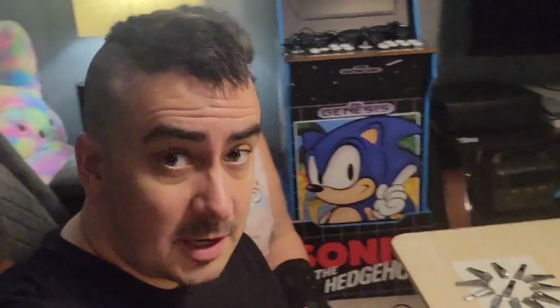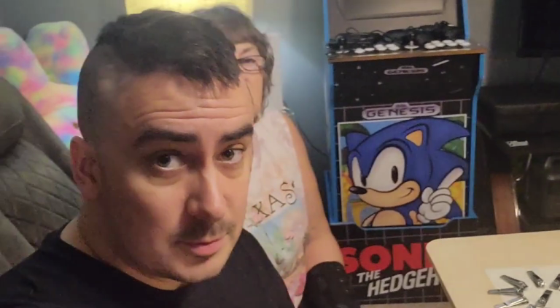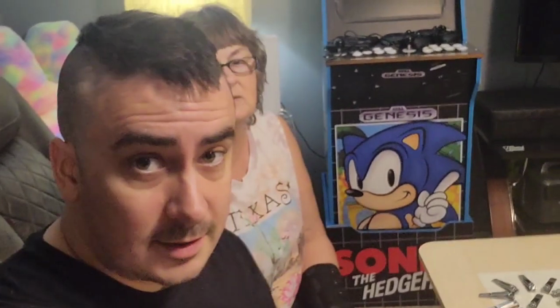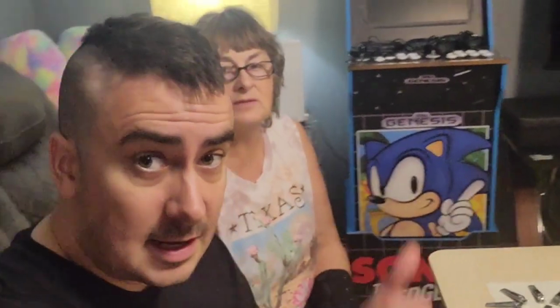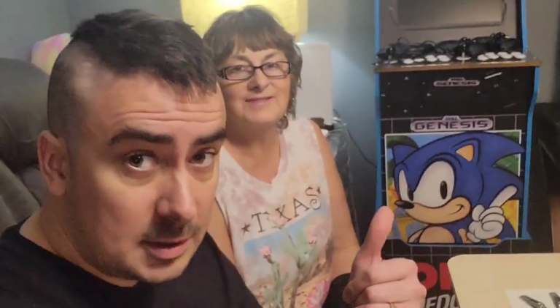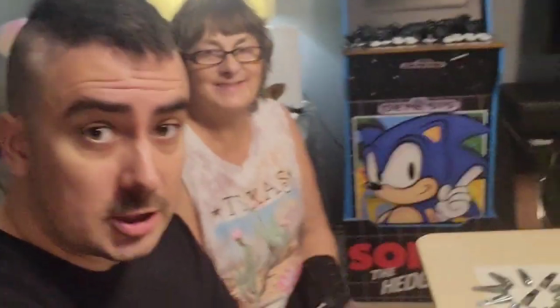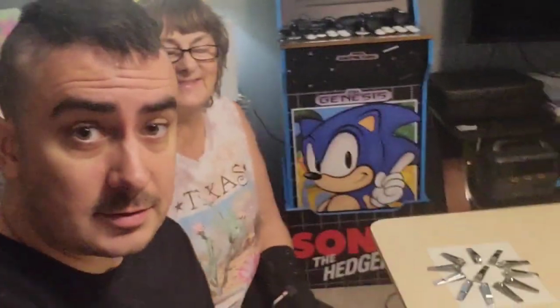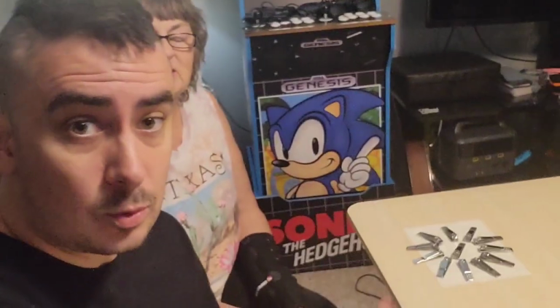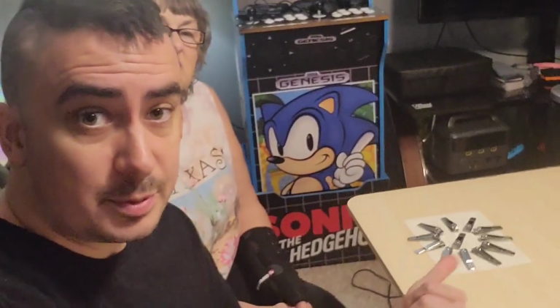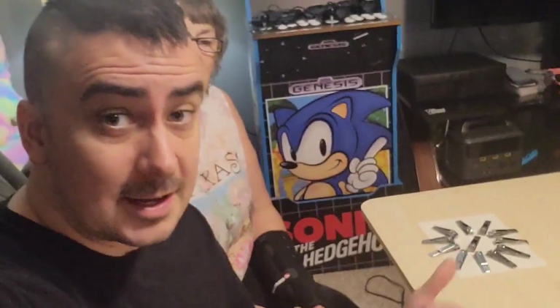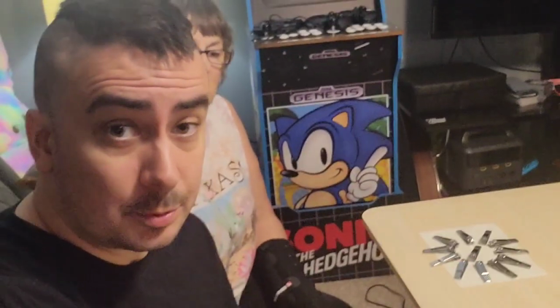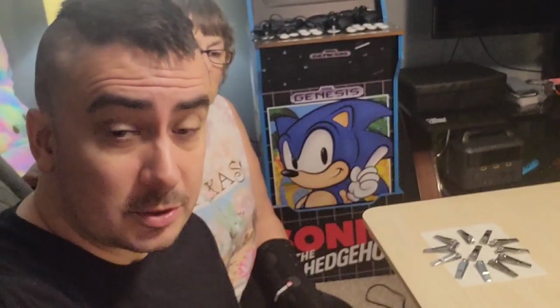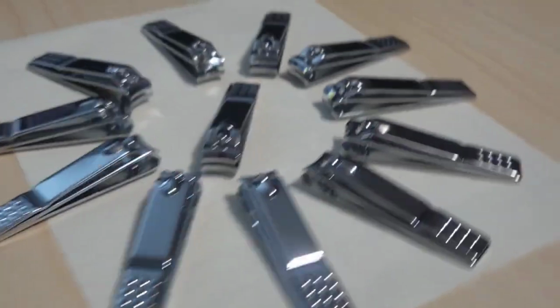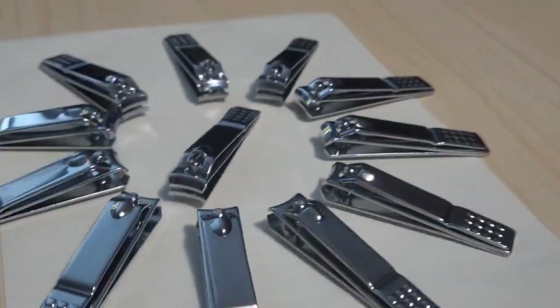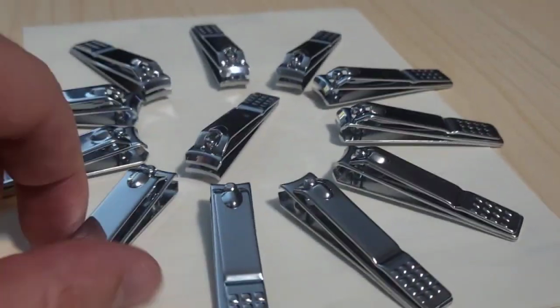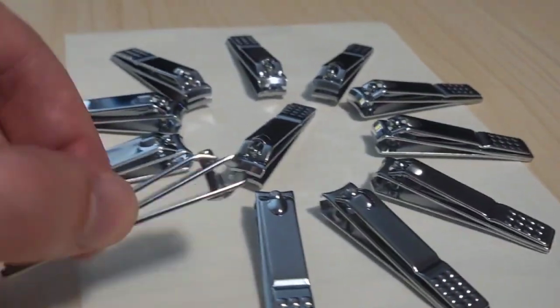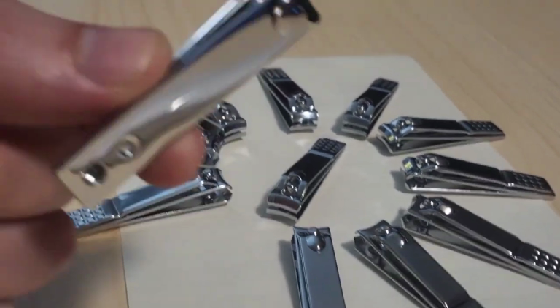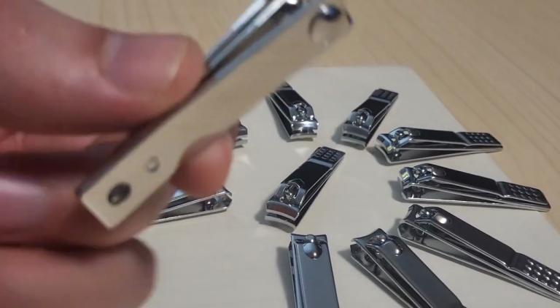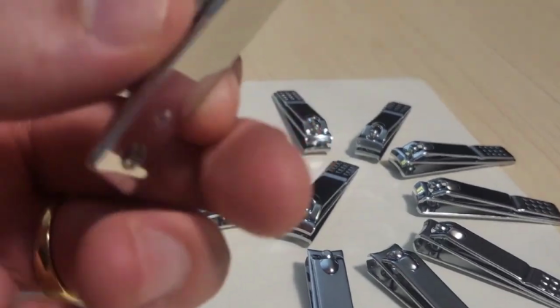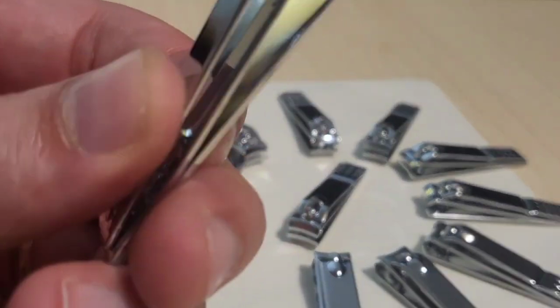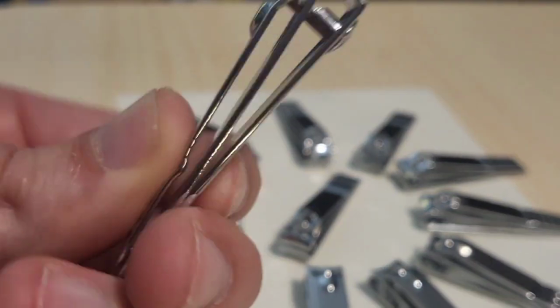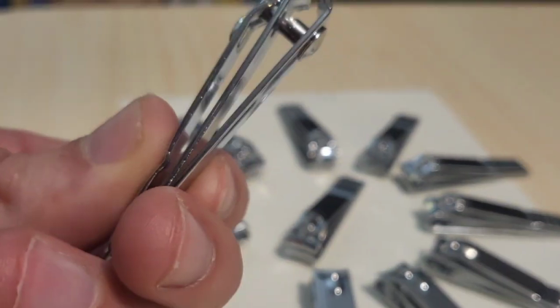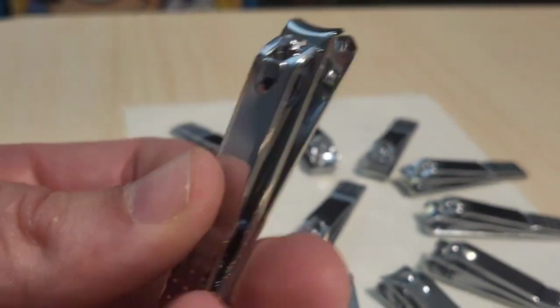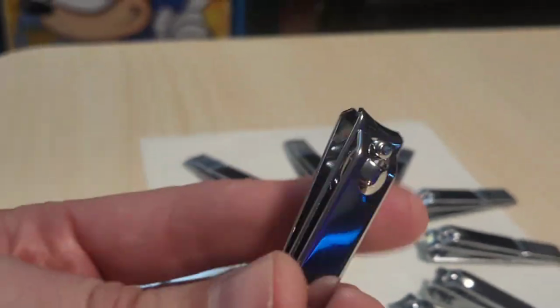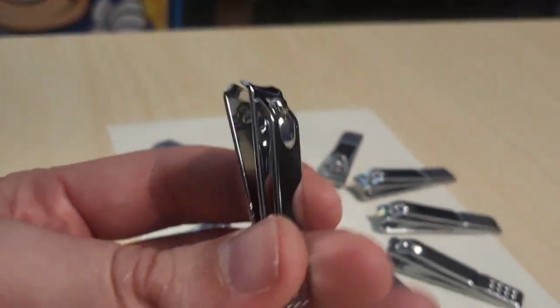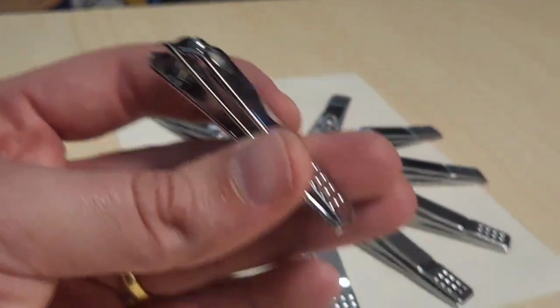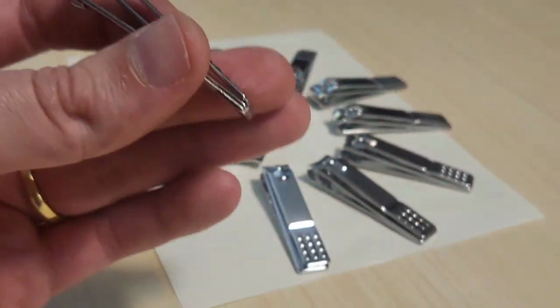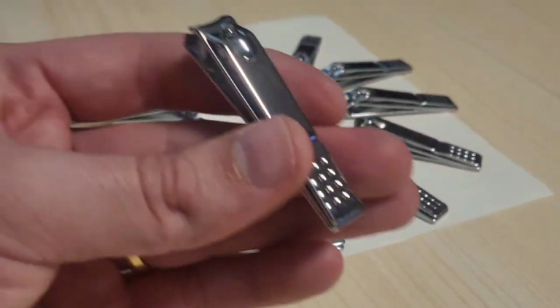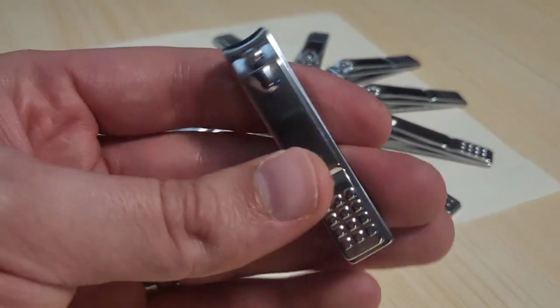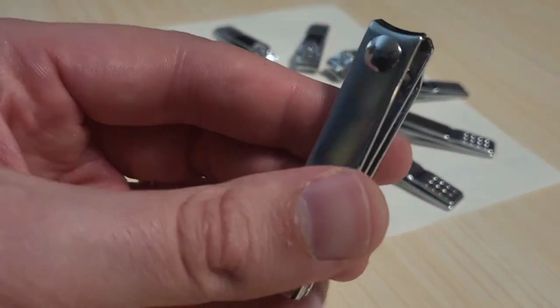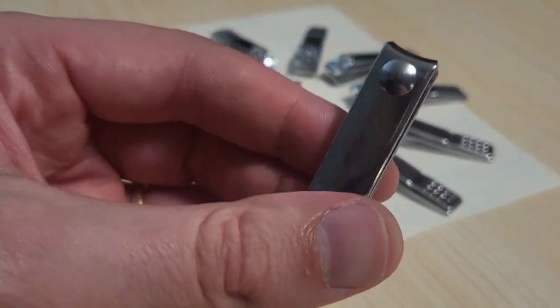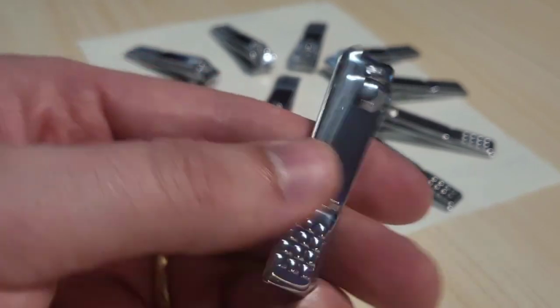What's up guys, Mr. Allen C and Mary checking out the 12-piece nail clipper set. Really nice. They're a little bit longer than the average nail clipper. Let's go ahead and try one out. I like the chrome.